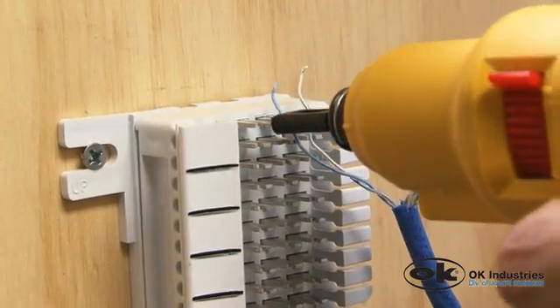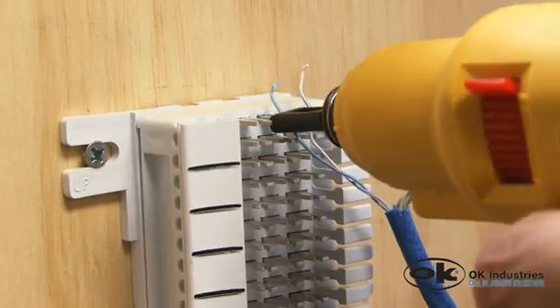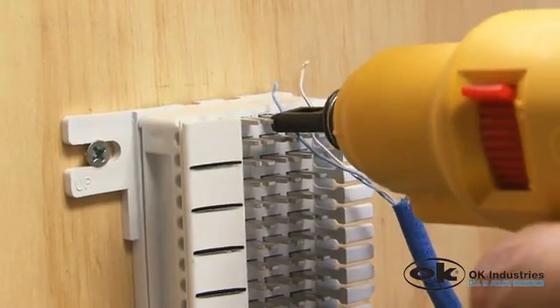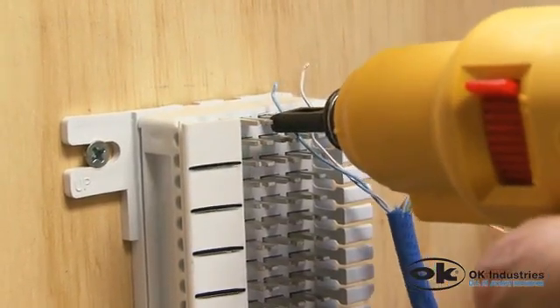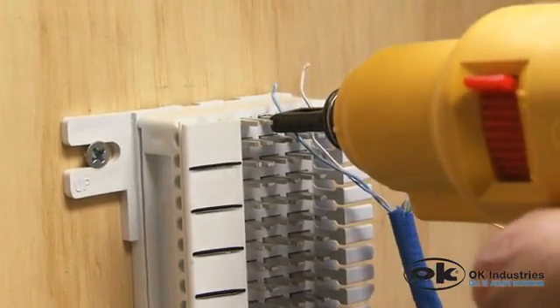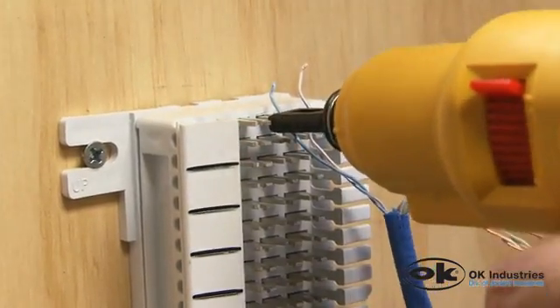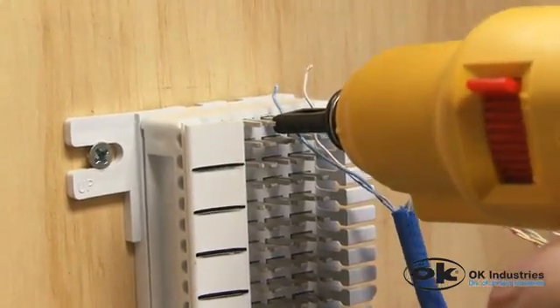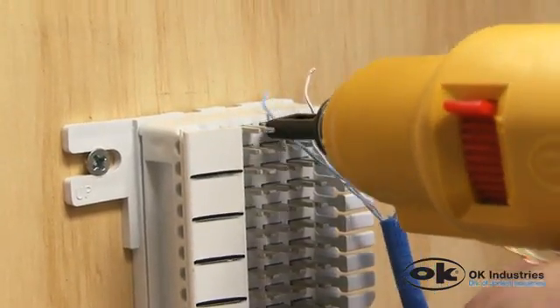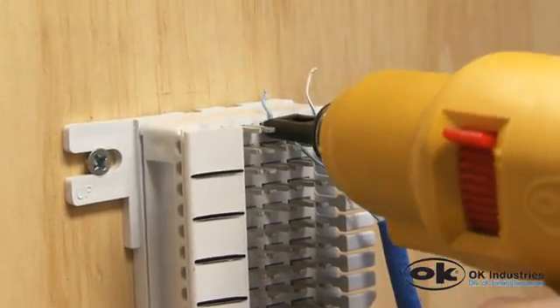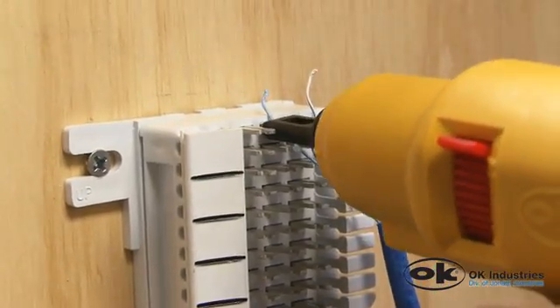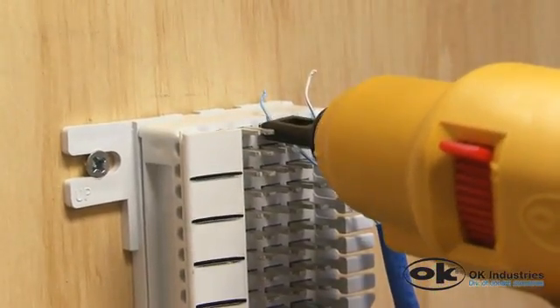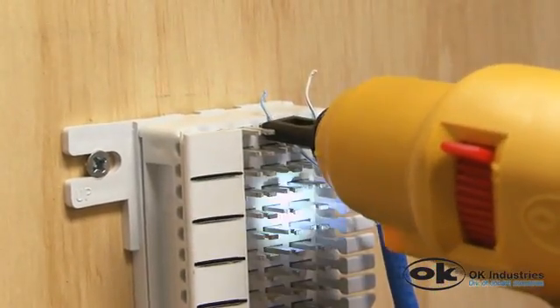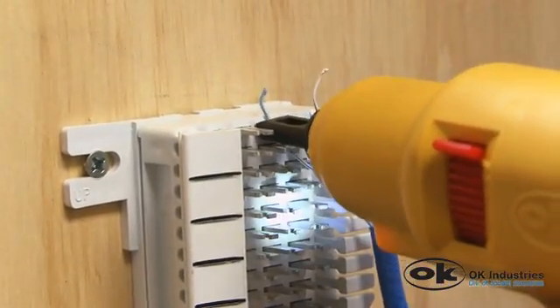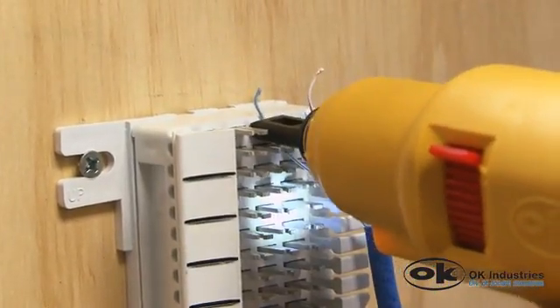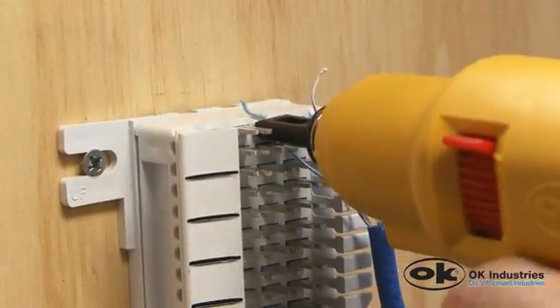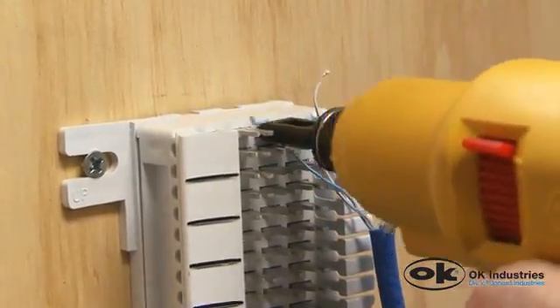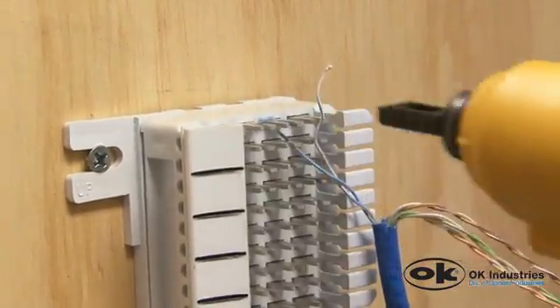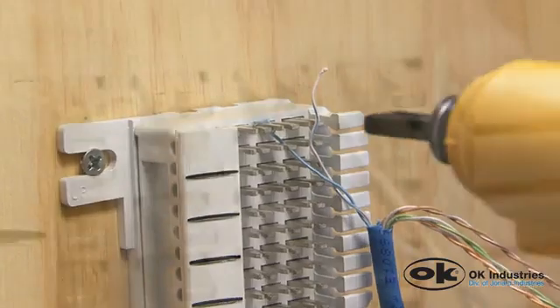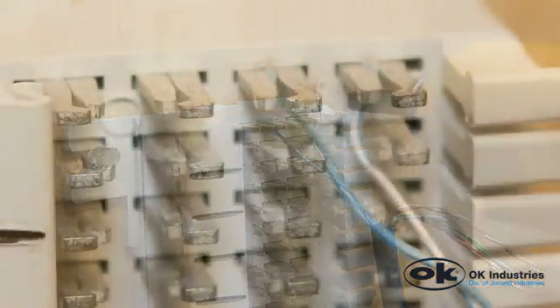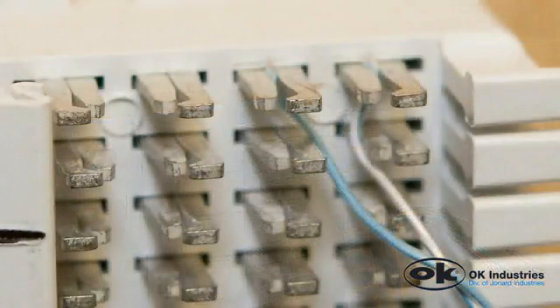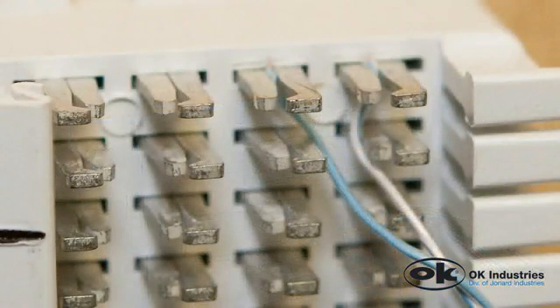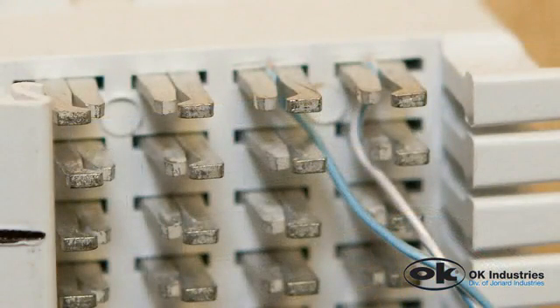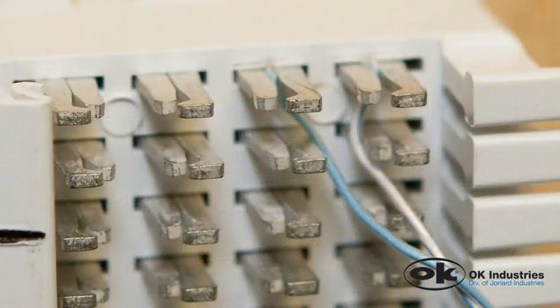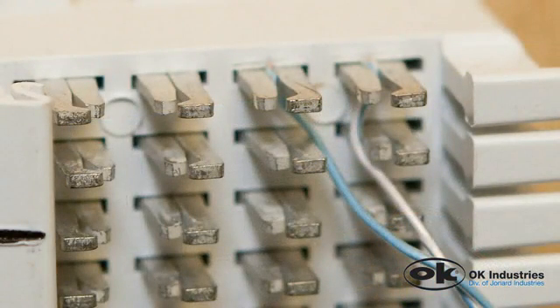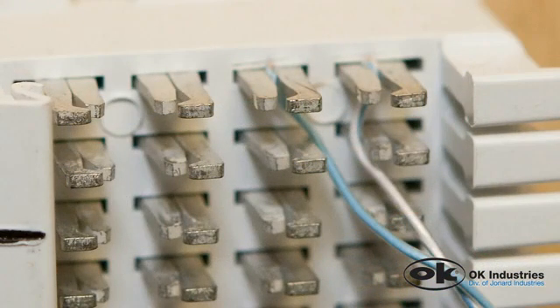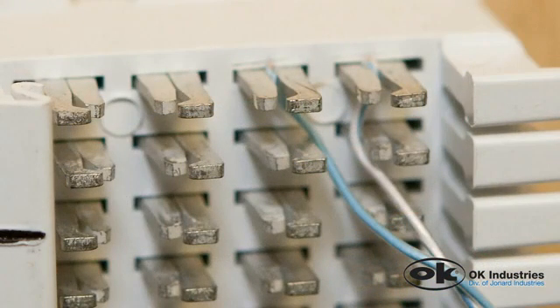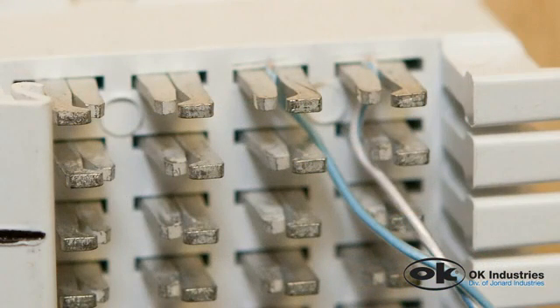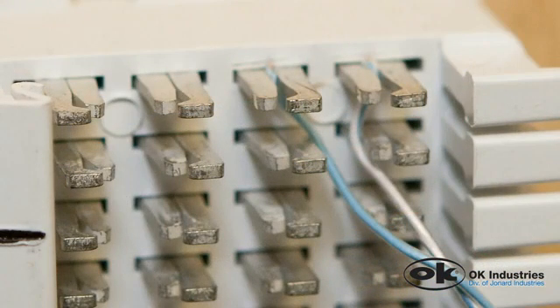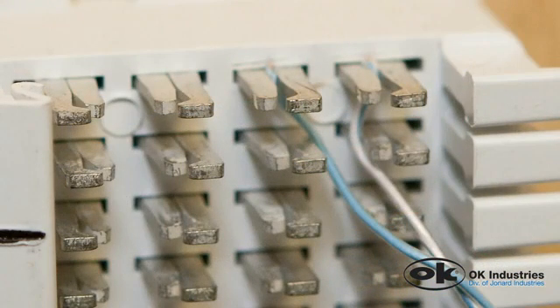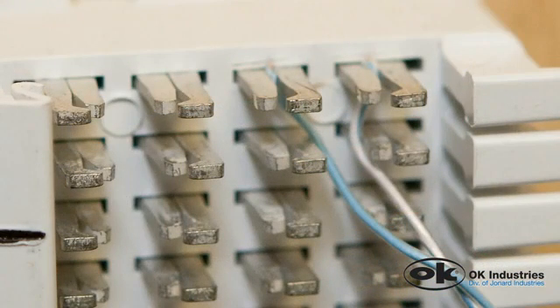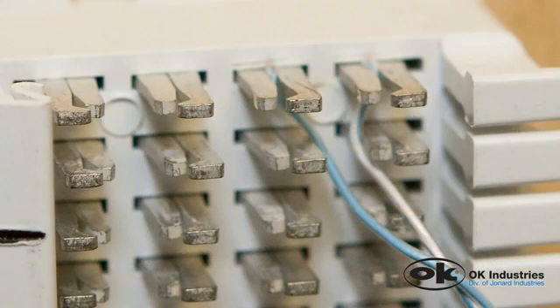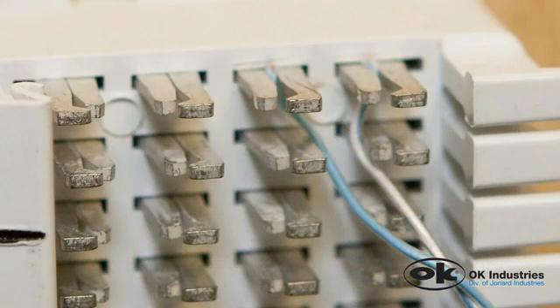If you are using a blade with a cutter, the excess wire should have been cut off. If the wire has not been cut, squeeze the trigger again.